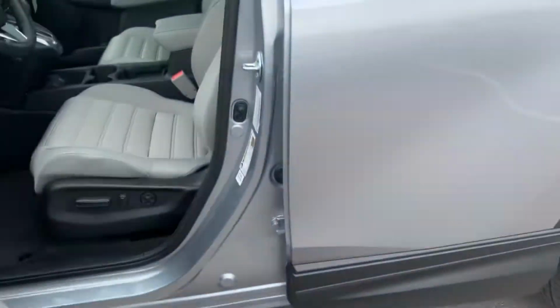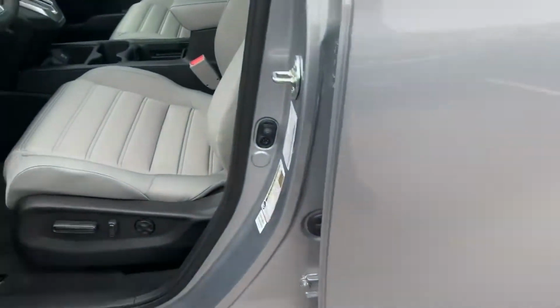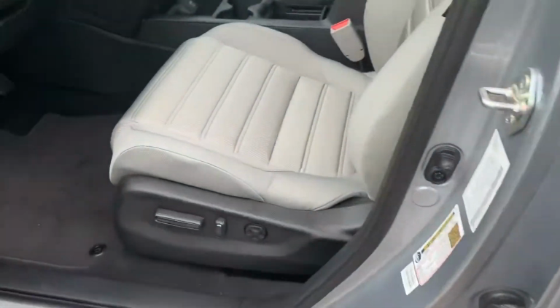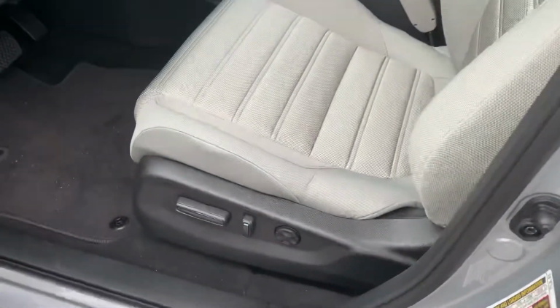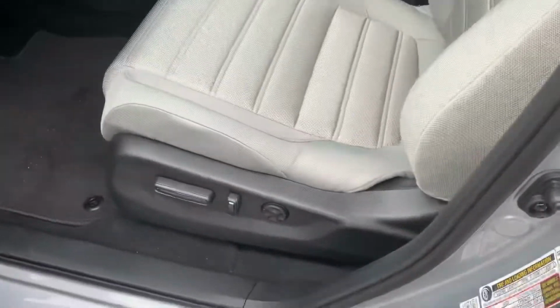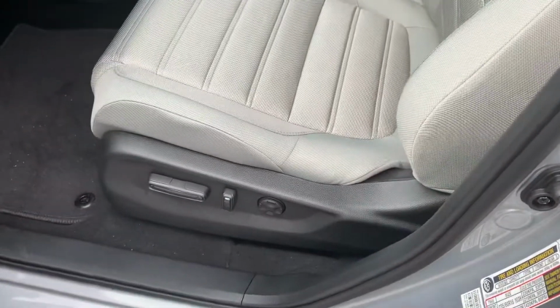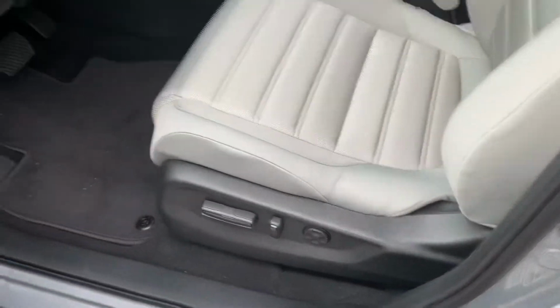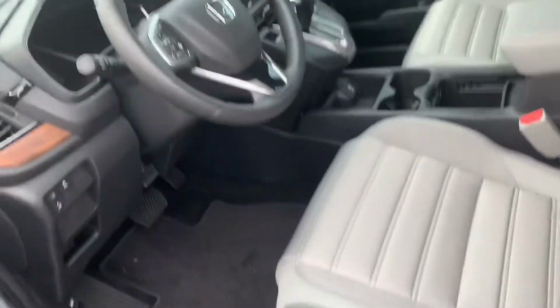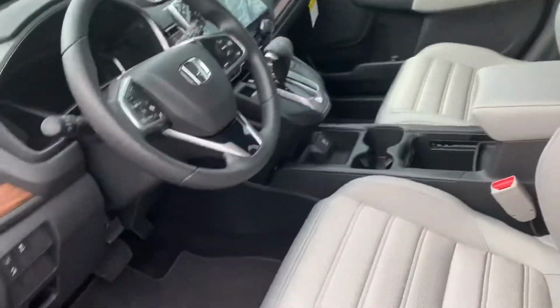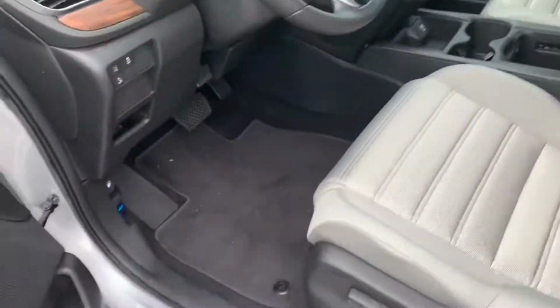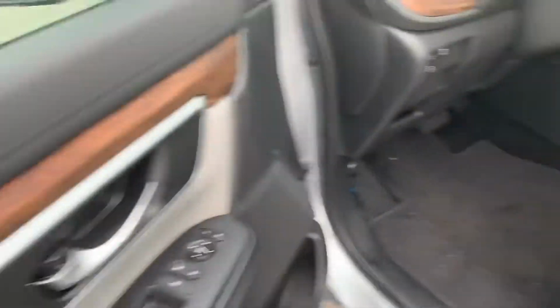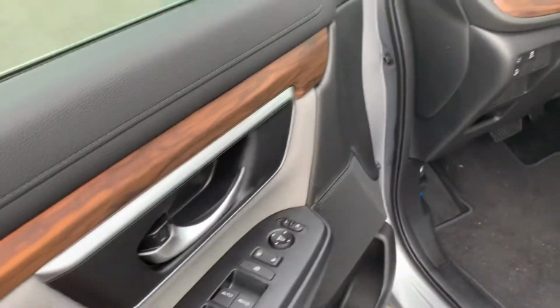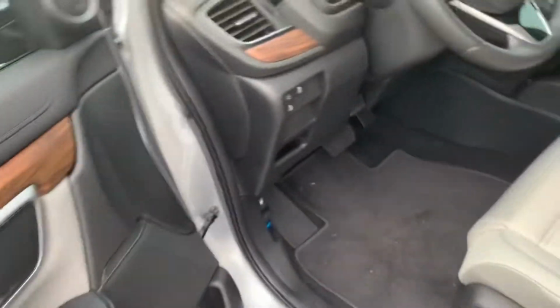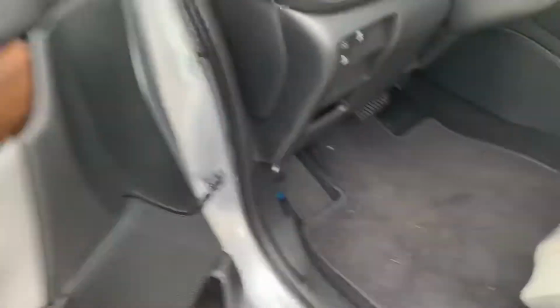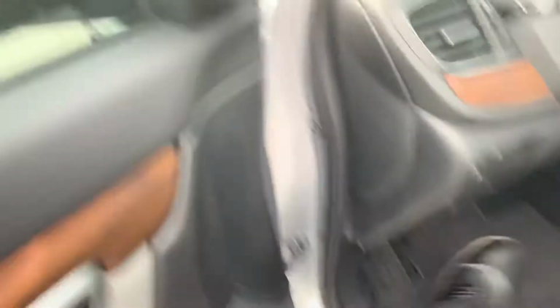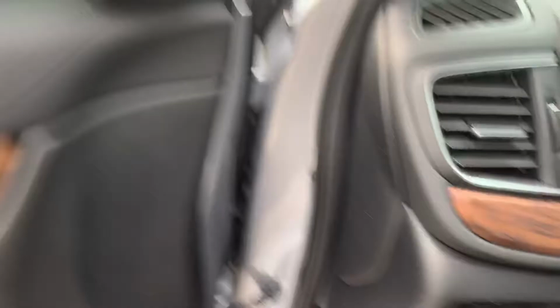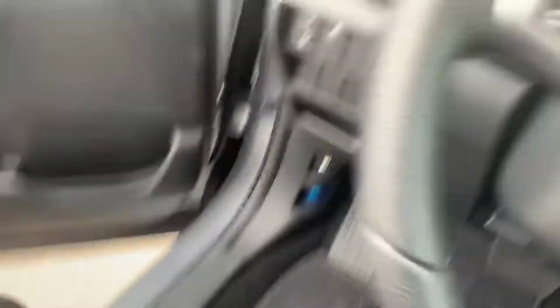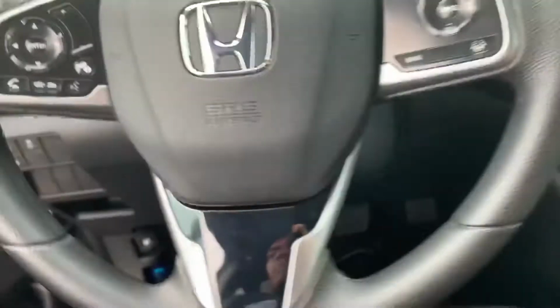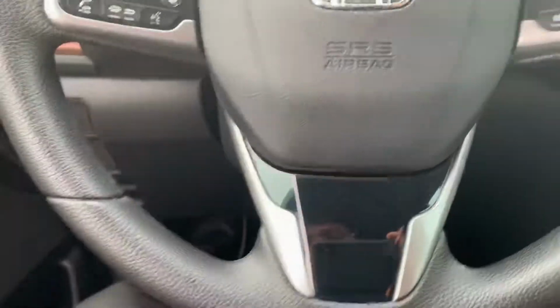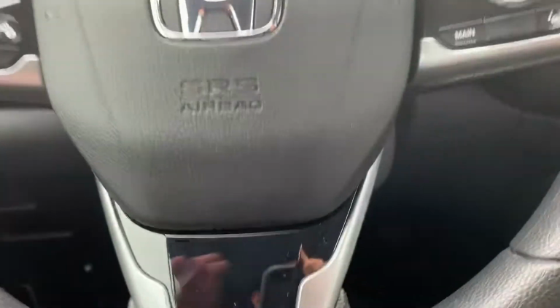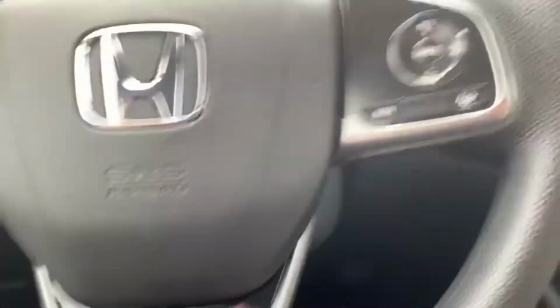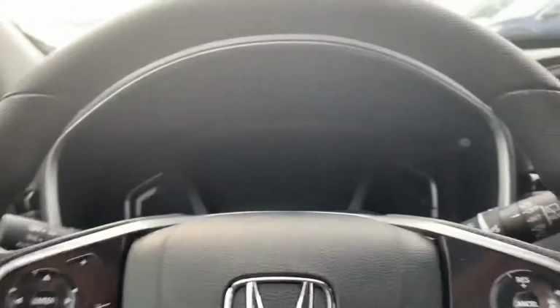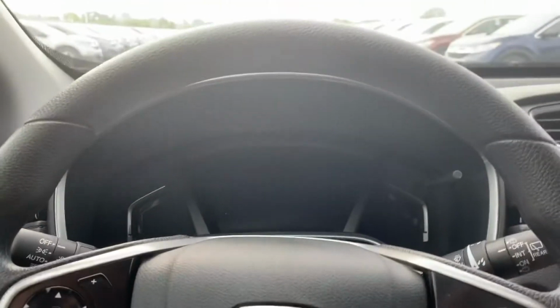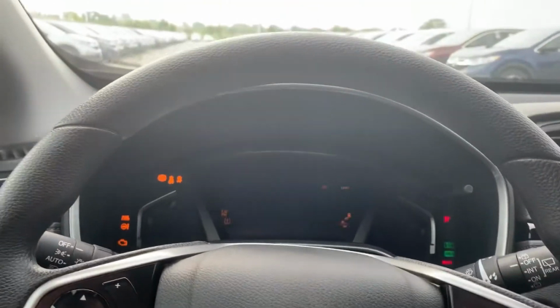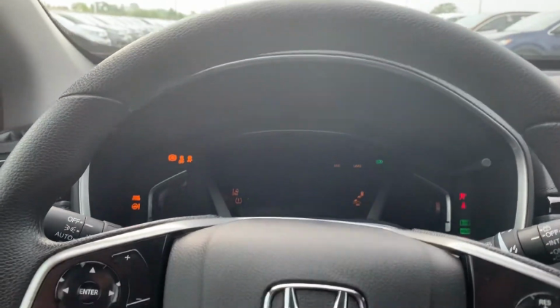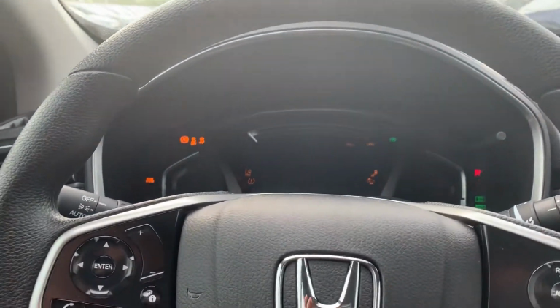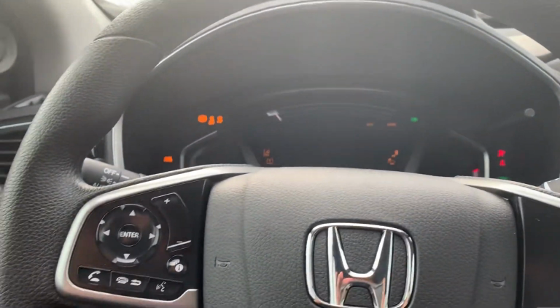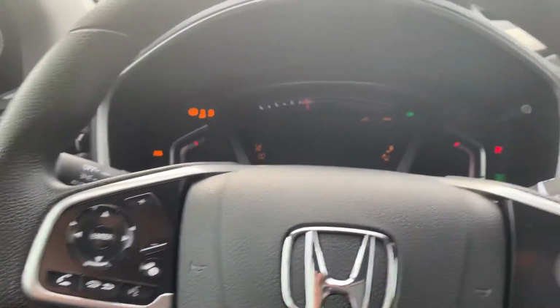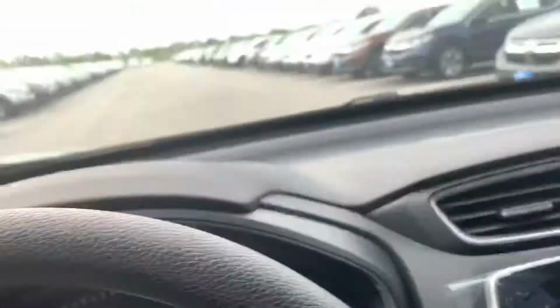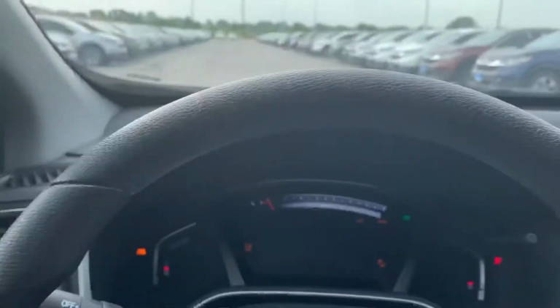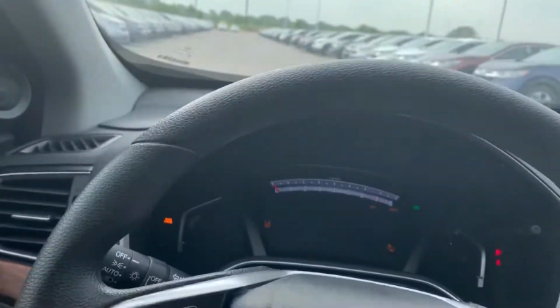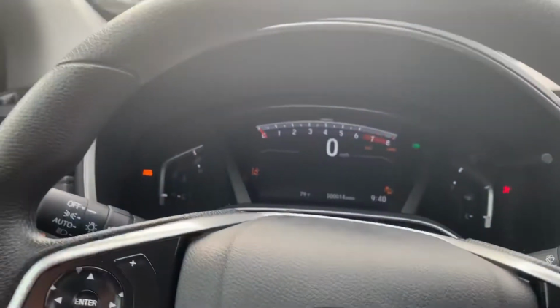You get an electronic seat for the driver's side and manual for the passenger side, obviously power windows and power locks. Taking a quick look inside, with the EX level it's pretty nice to see that you basically get all the safety features.